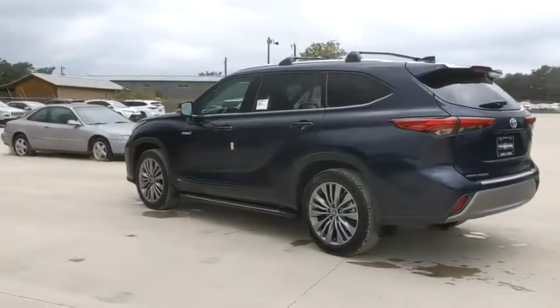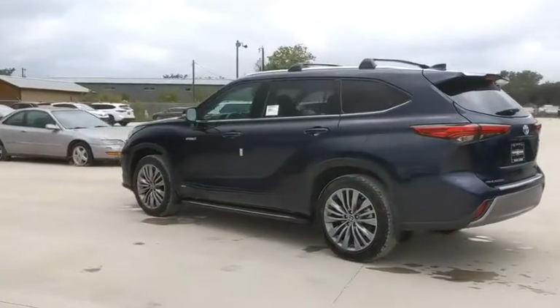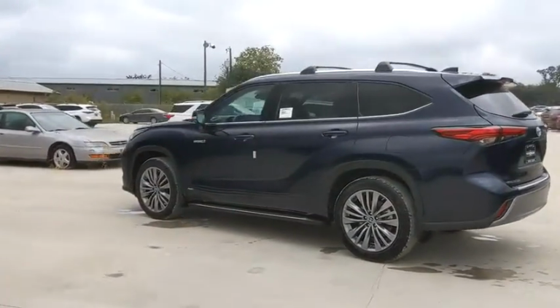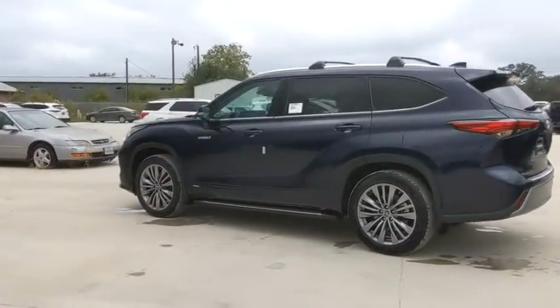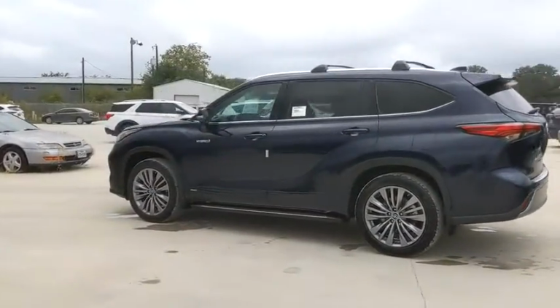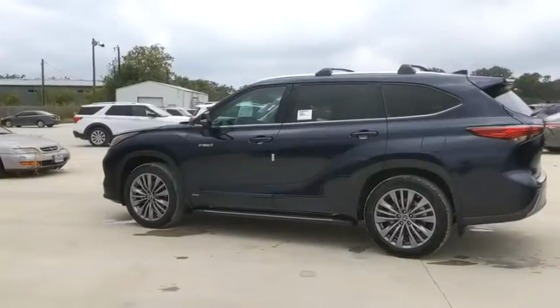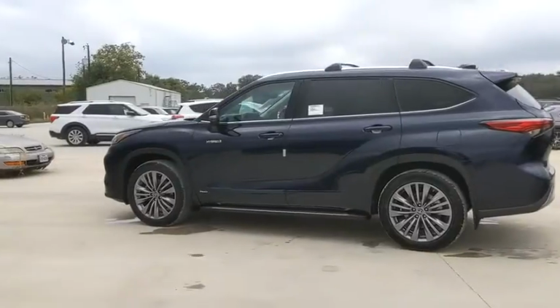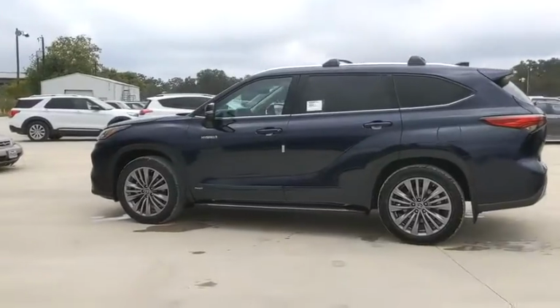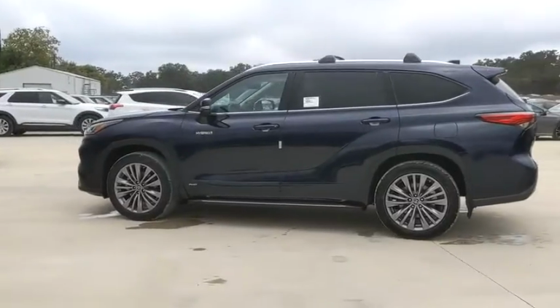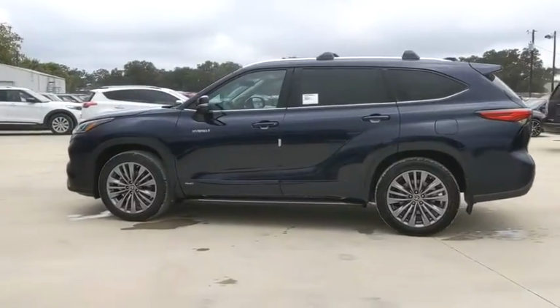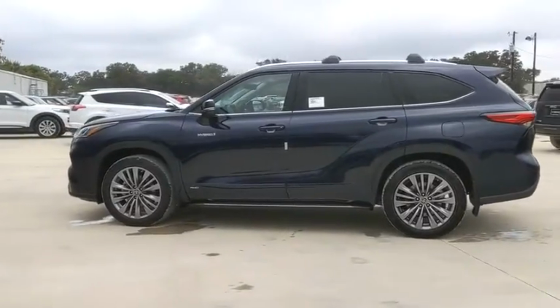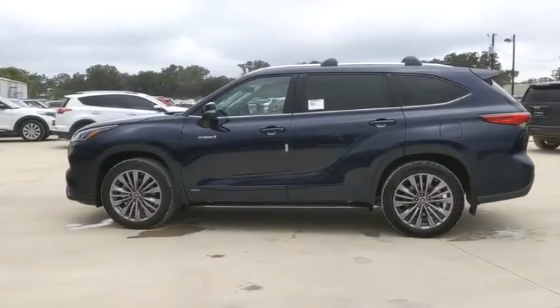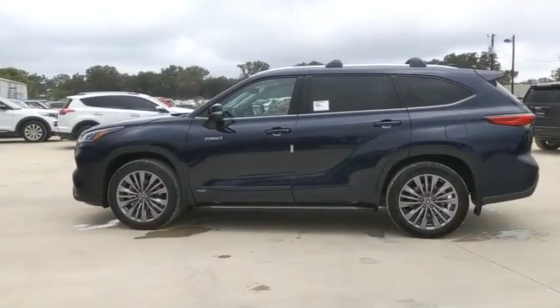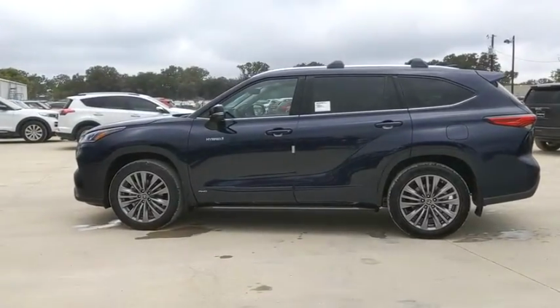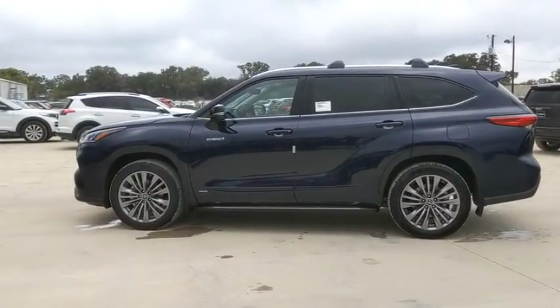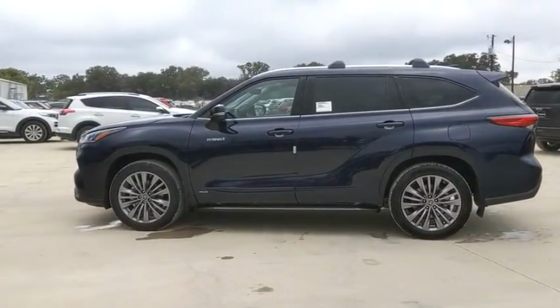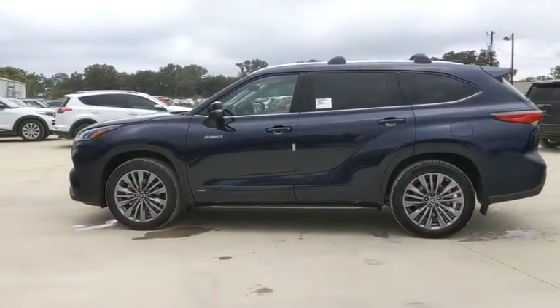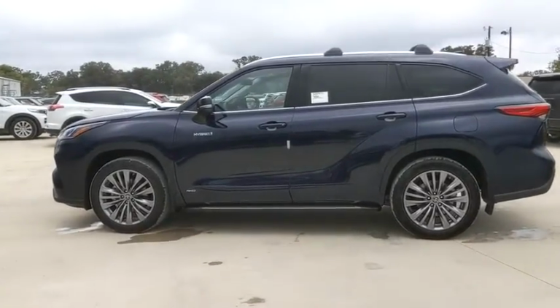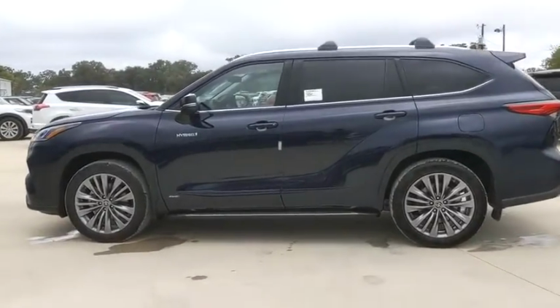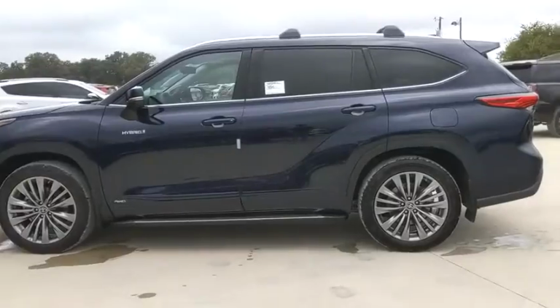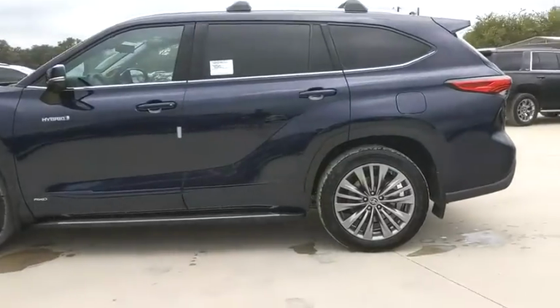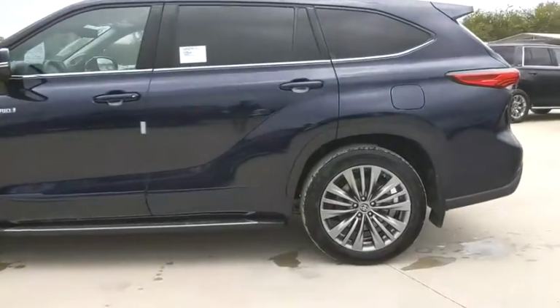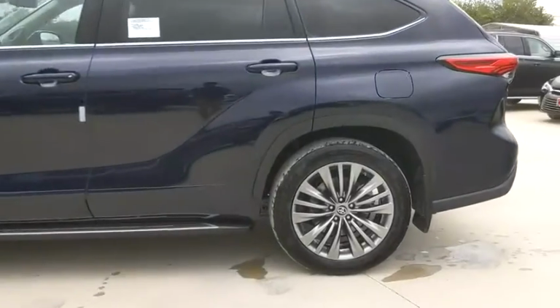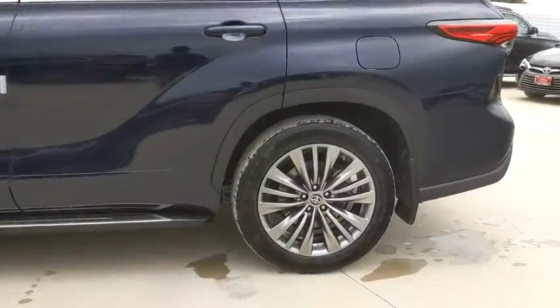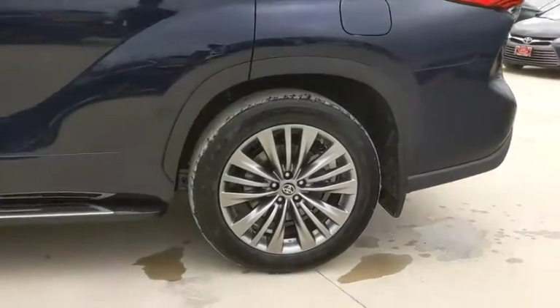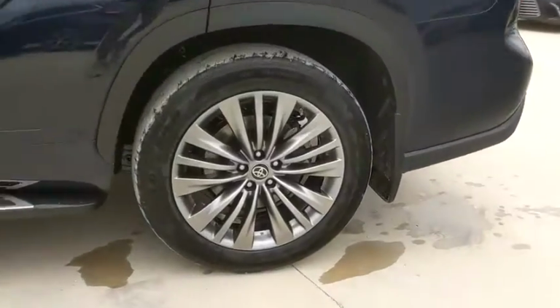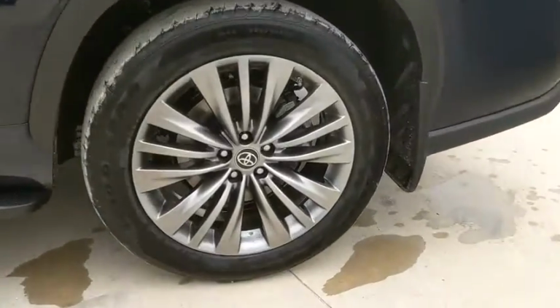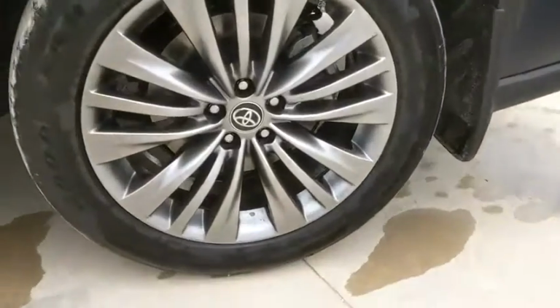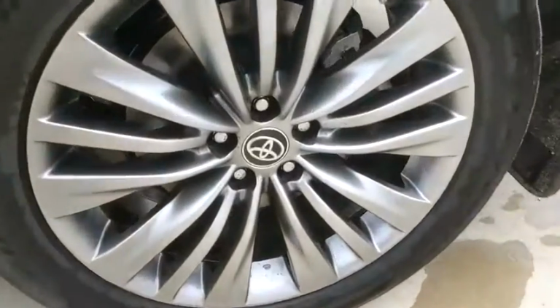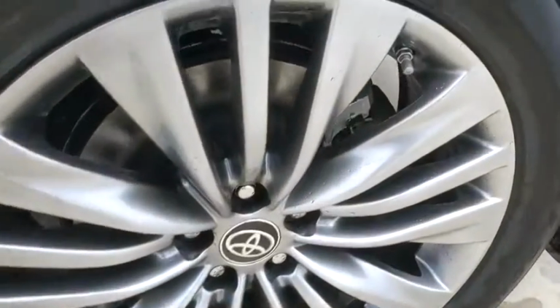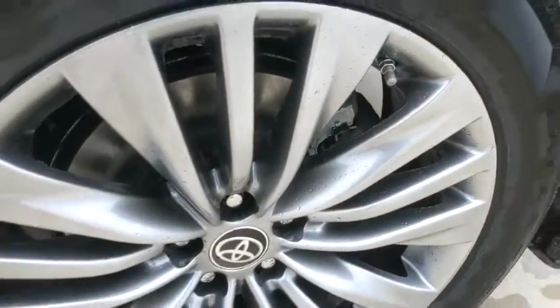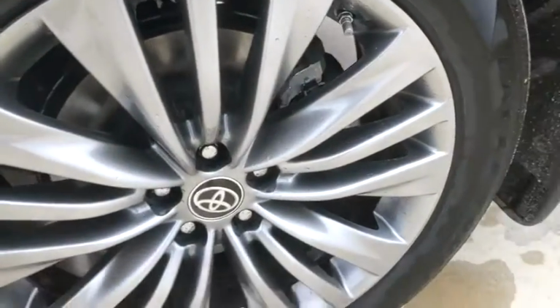Here are some of this vehicle's great options: traction control, power liftgate, power passenger seat, panoramic moonroof, dual airbags, power steering, four-wheel disc brakes, and heated steering wheel.